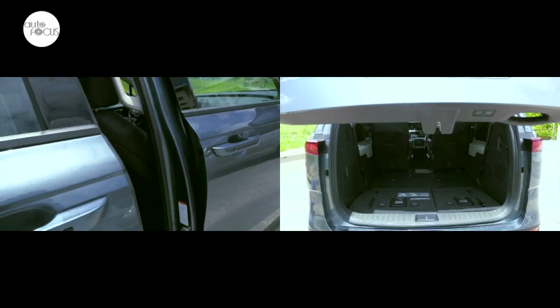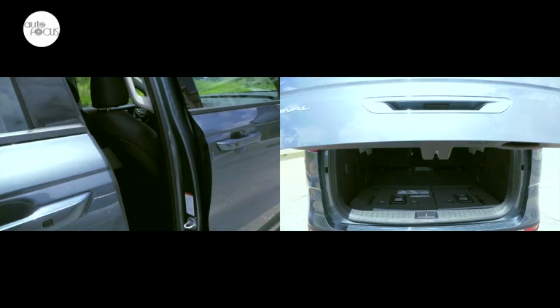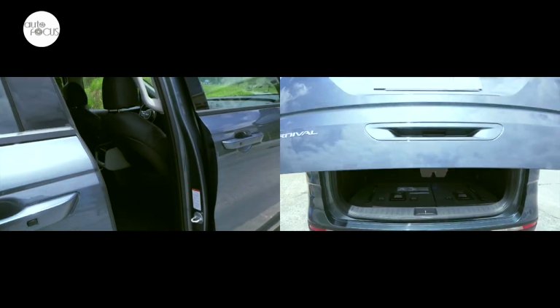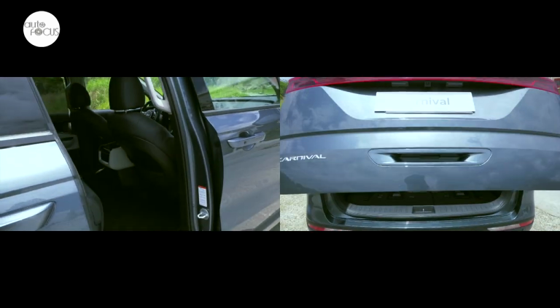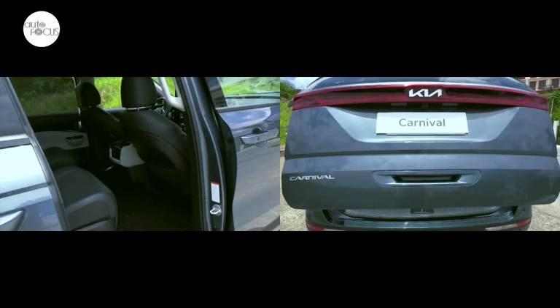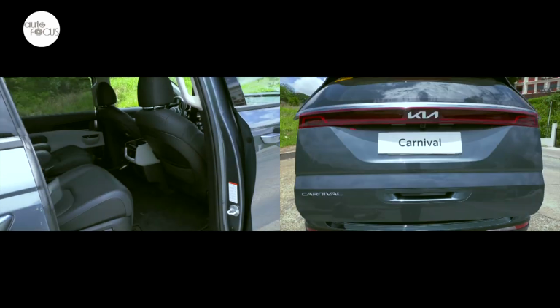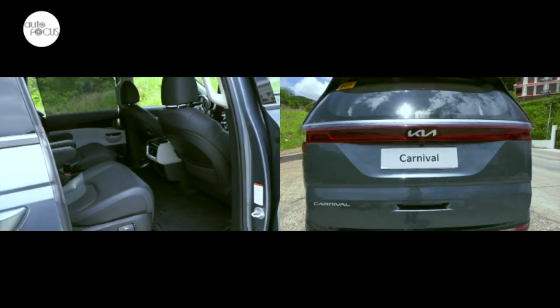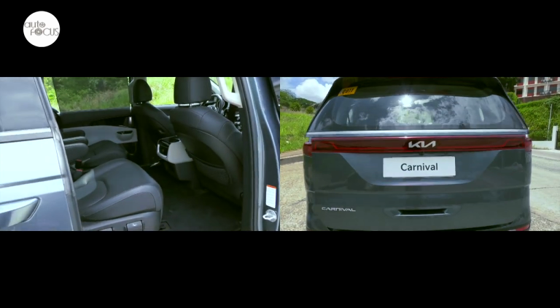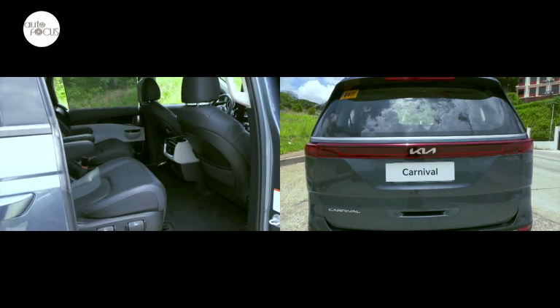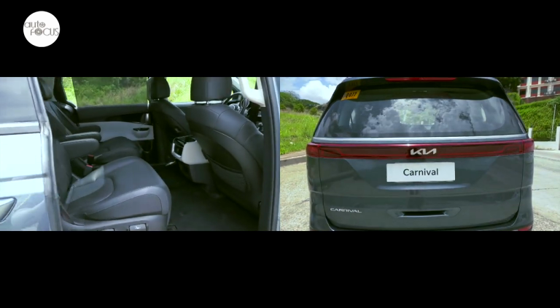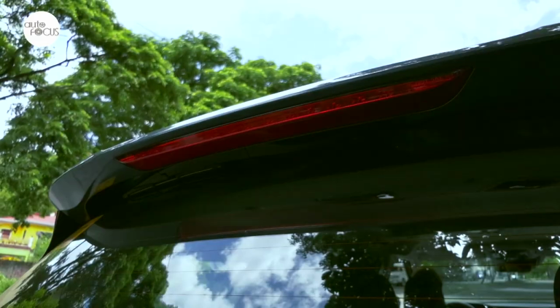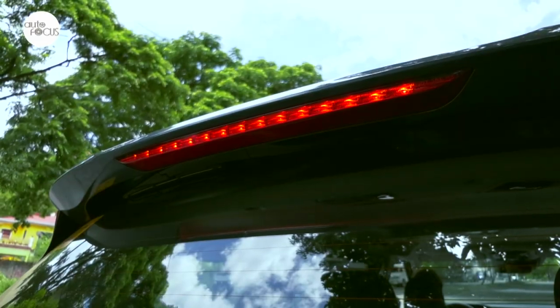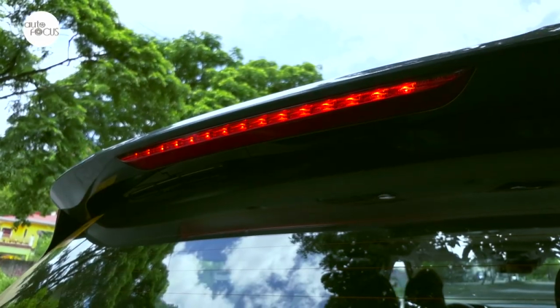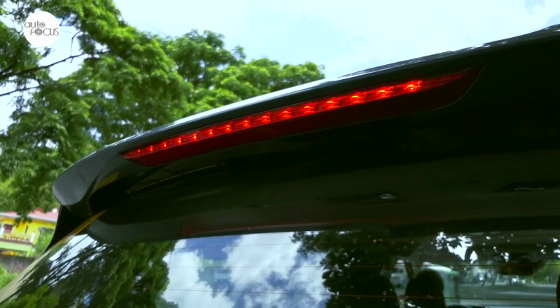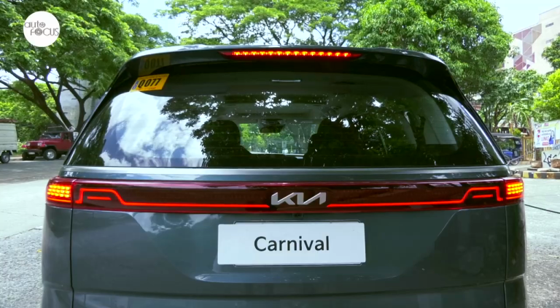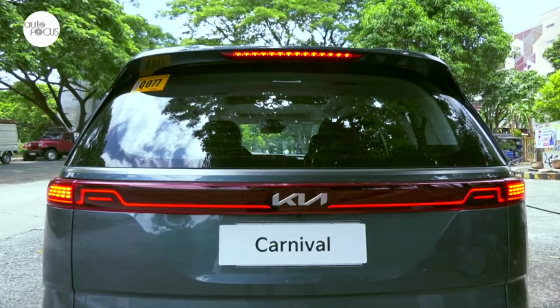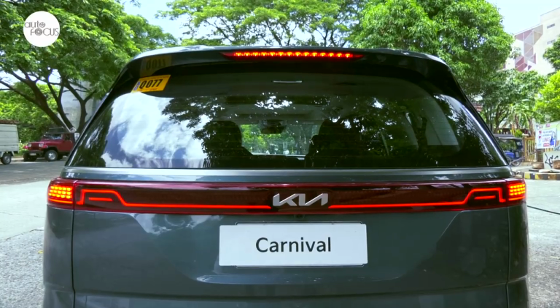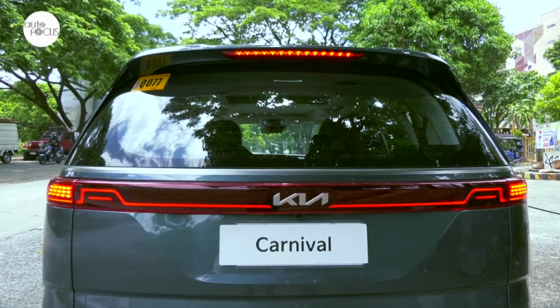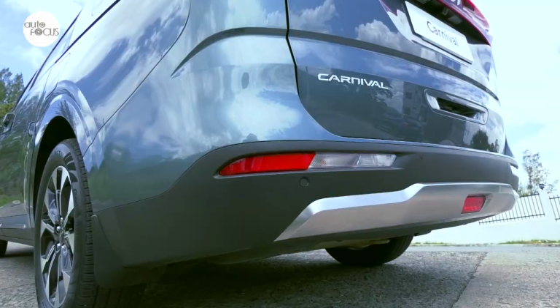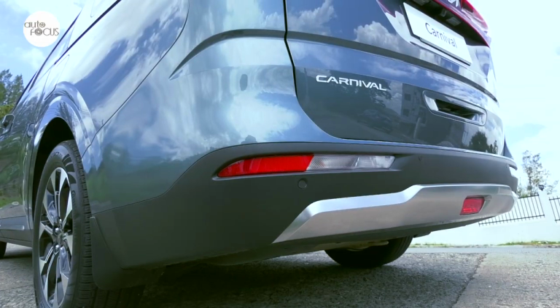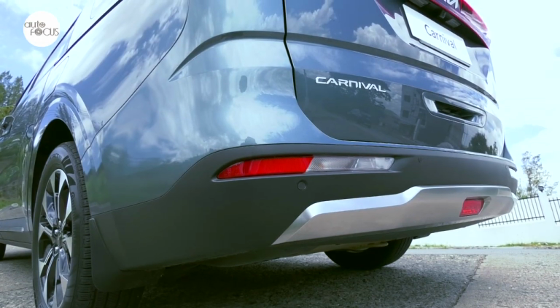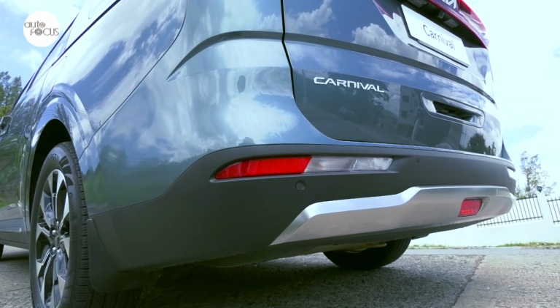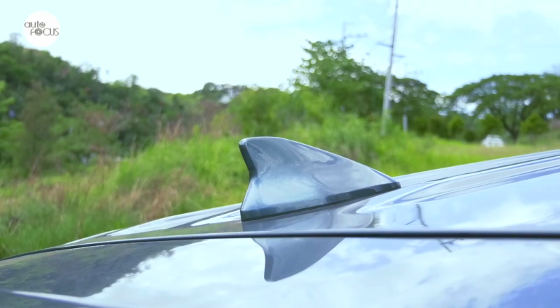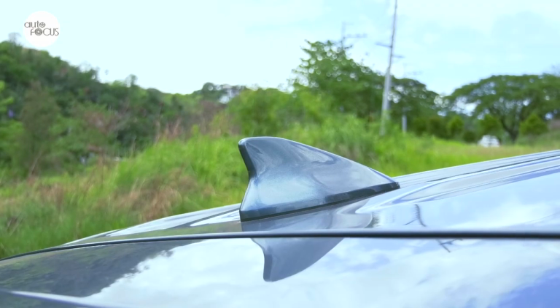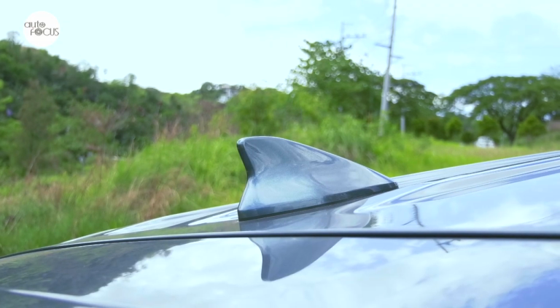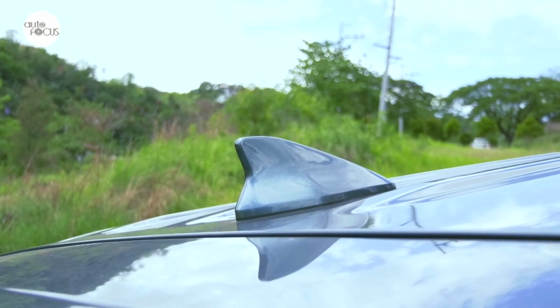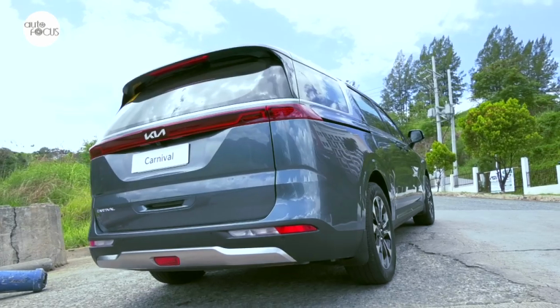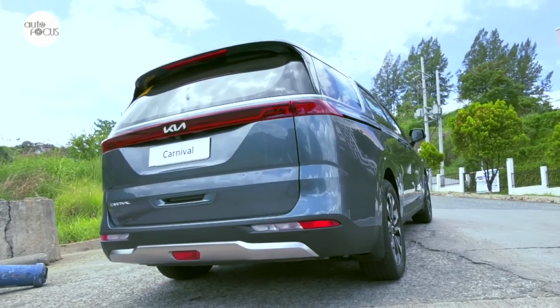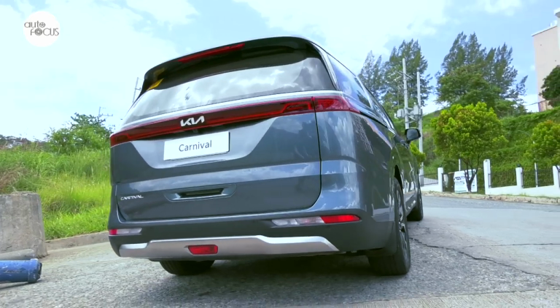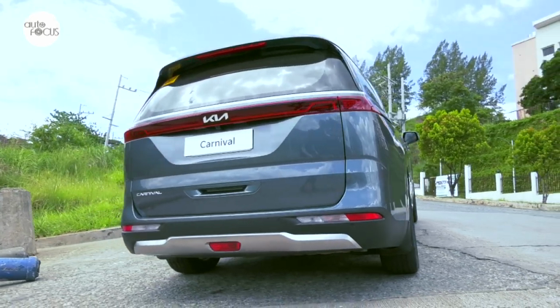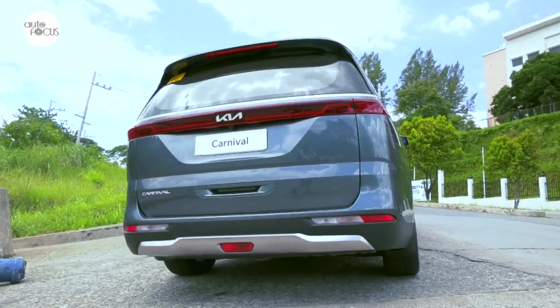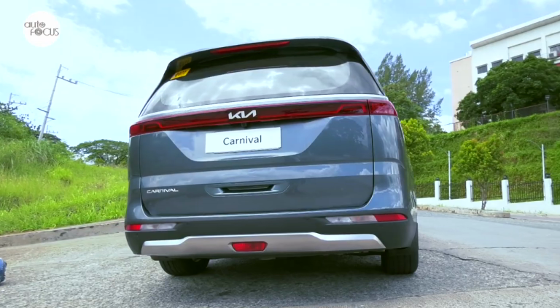Also shared by both Carnival variants are power sliding doors and tailgate, LED high-mount stoplight and rear combination lamps, standard rear fog lamp, pole-type antenna, rear window defogger, and belt-line molding.